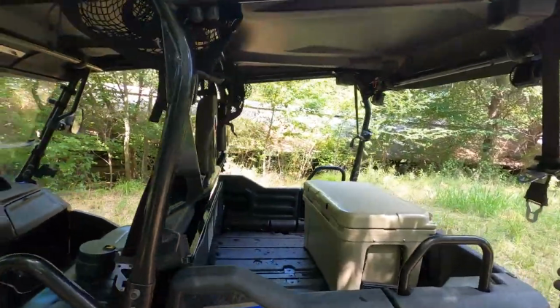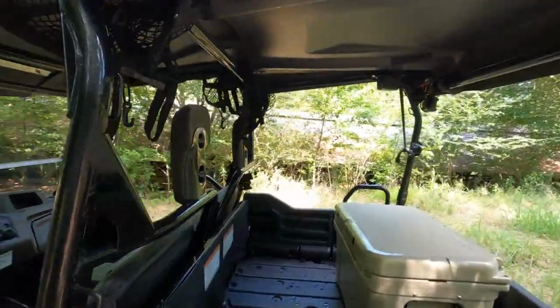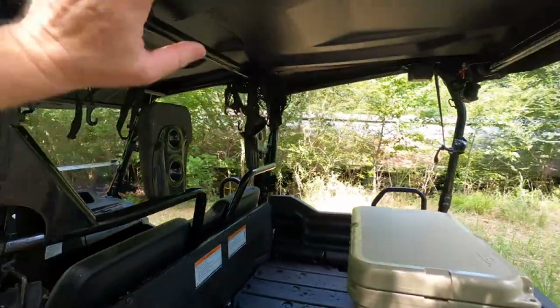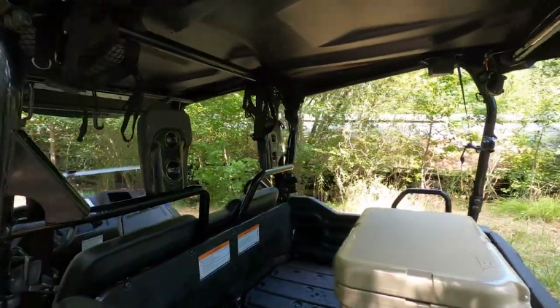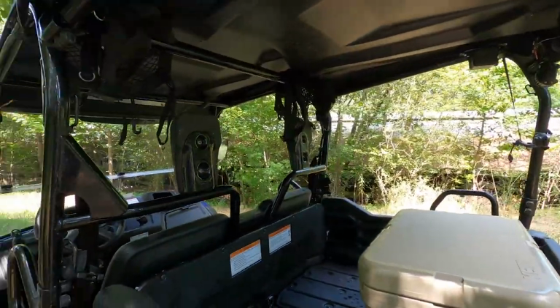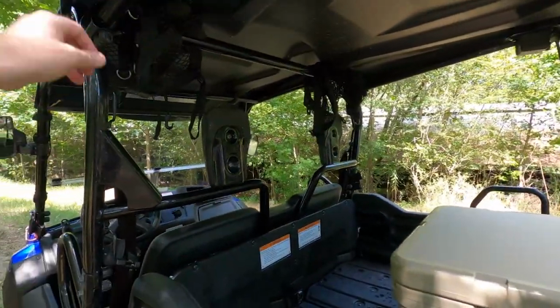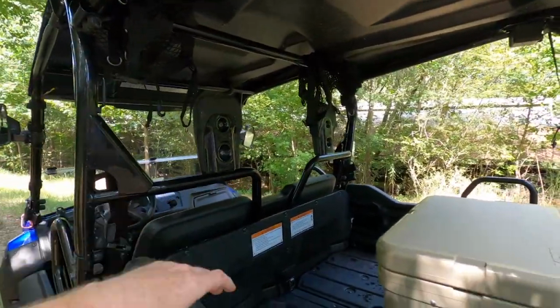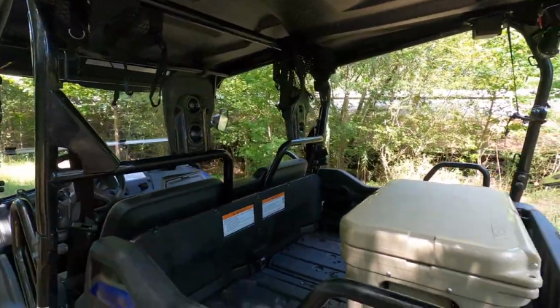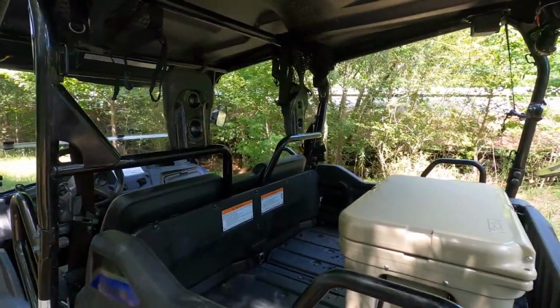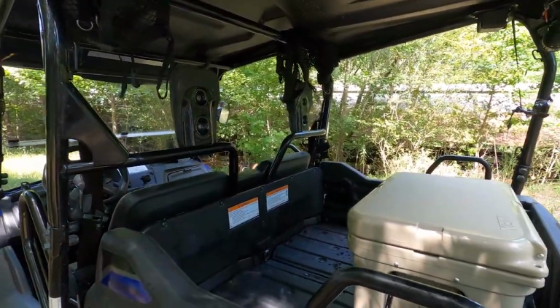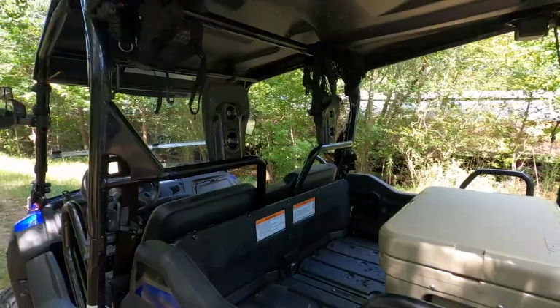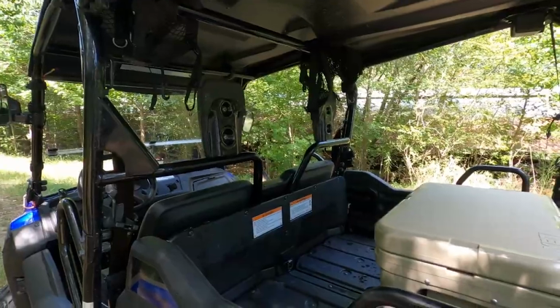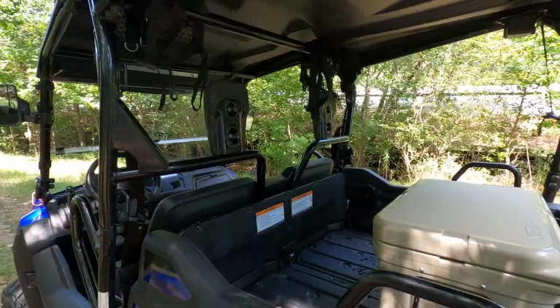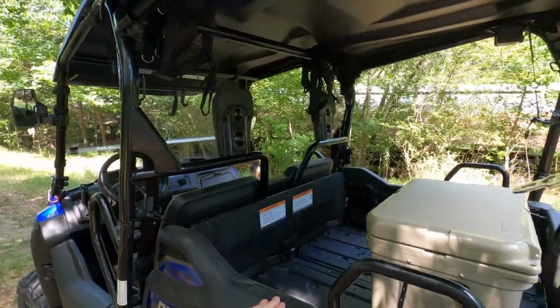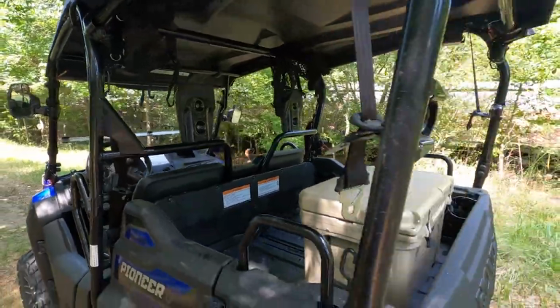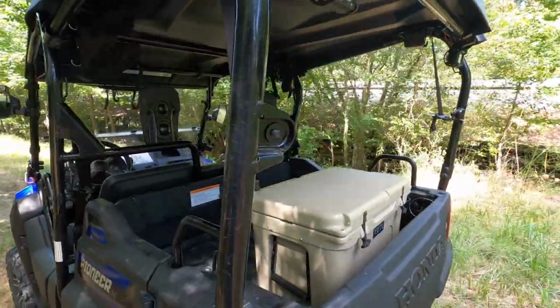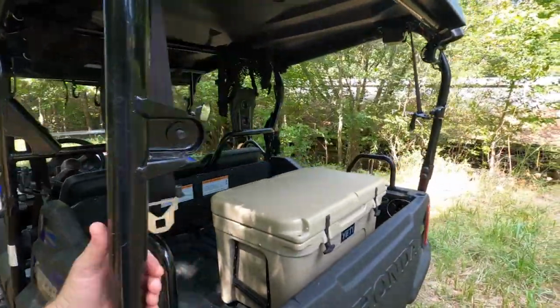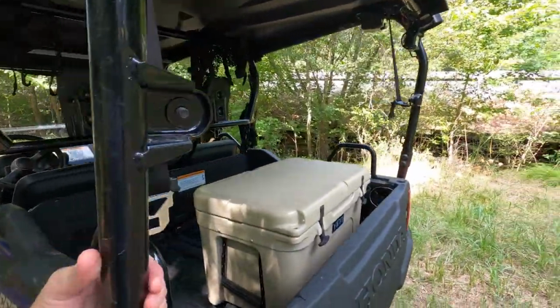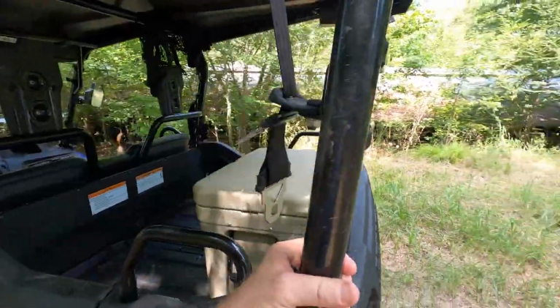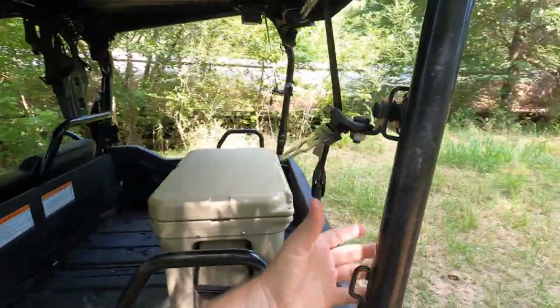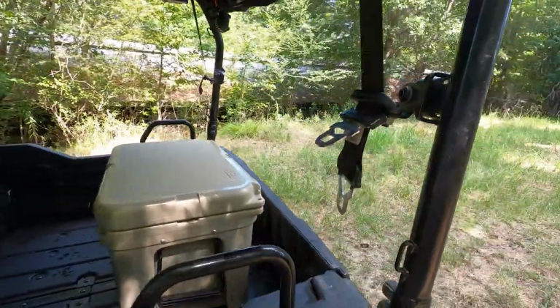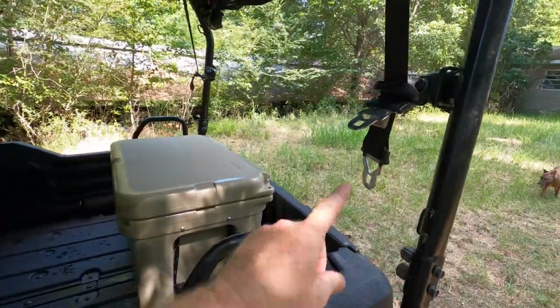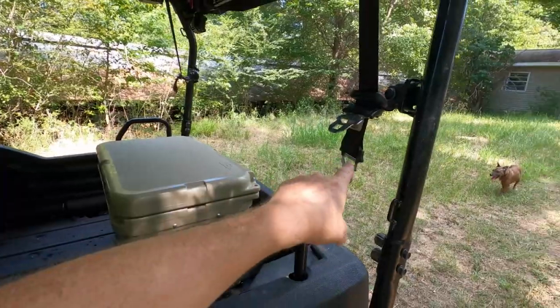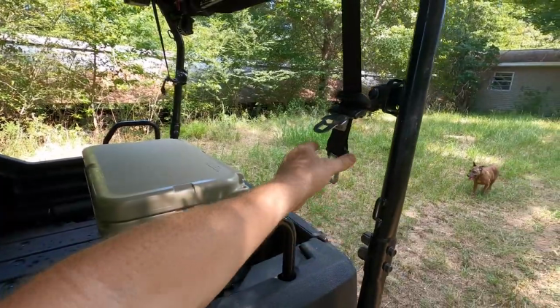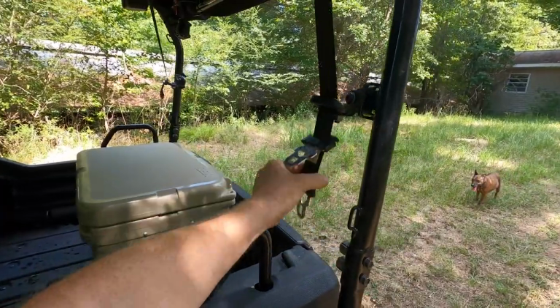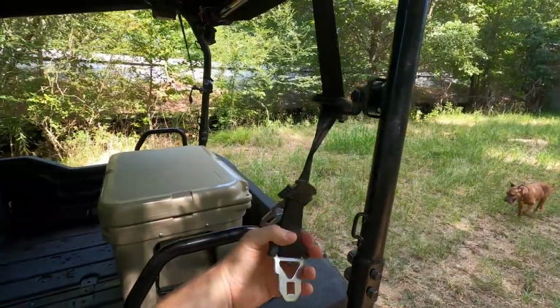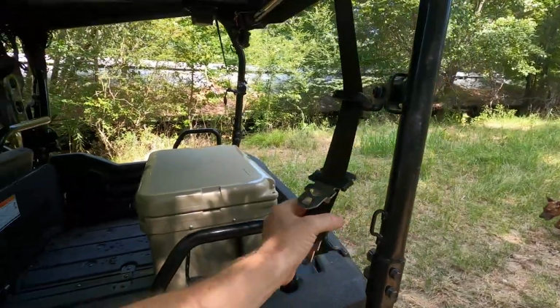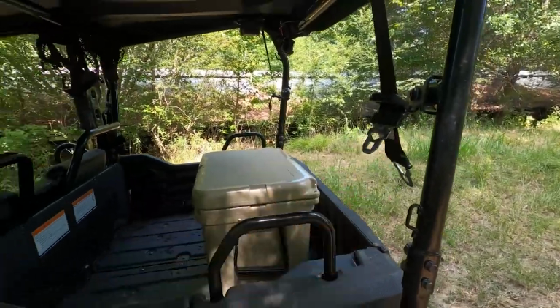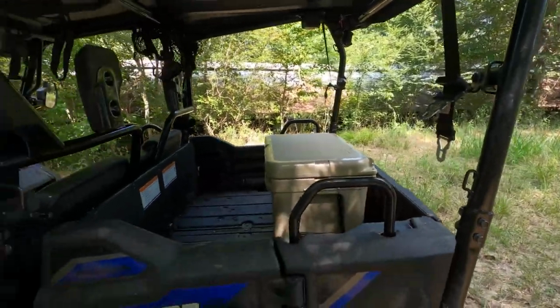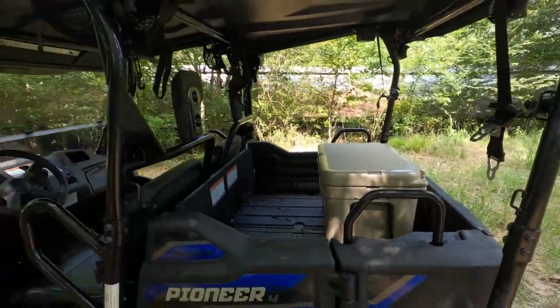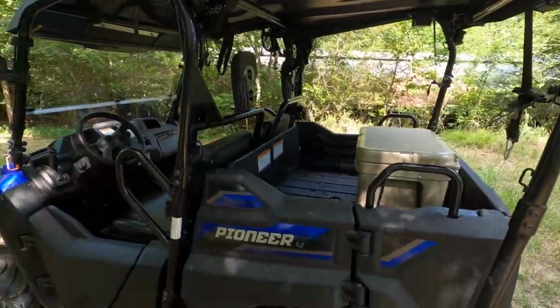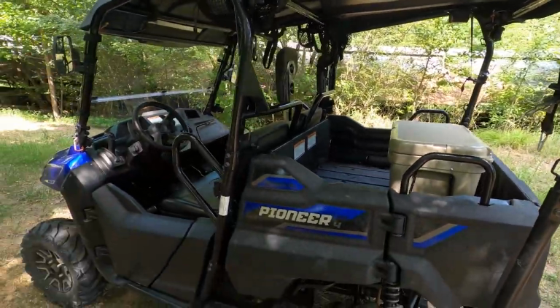I've taken the nets off the rear because they just get in the way. I don't very often have kids ride back here, but if you have kids I recommend leaving the nets on. The 2018 comes with plenty of seat belts that go across your chest and across your lap.